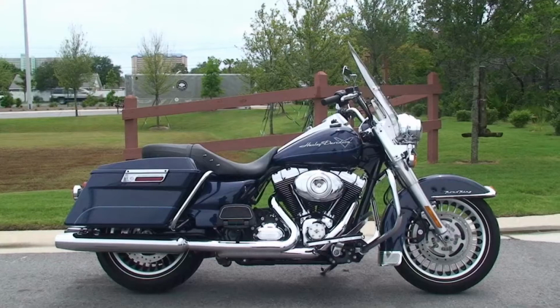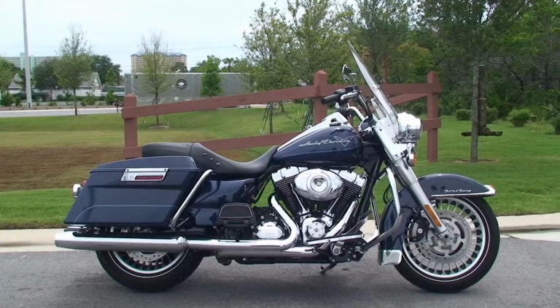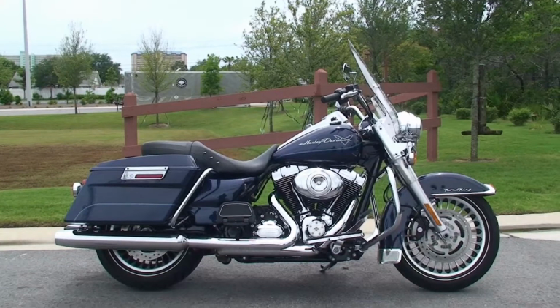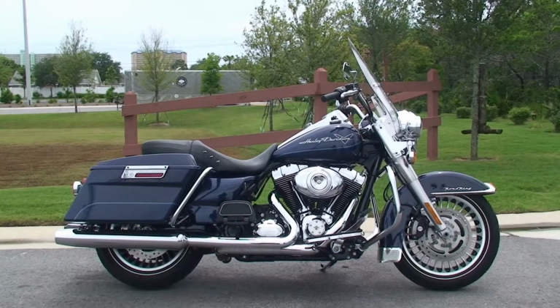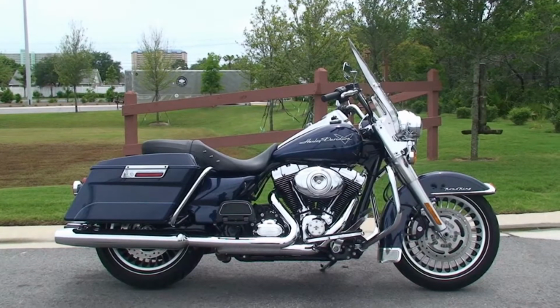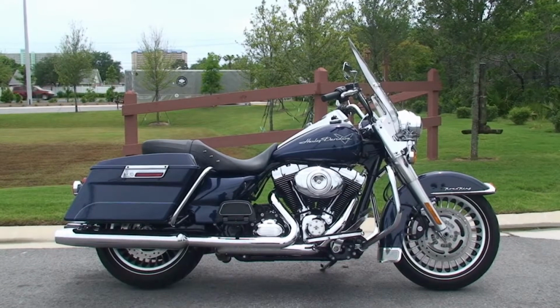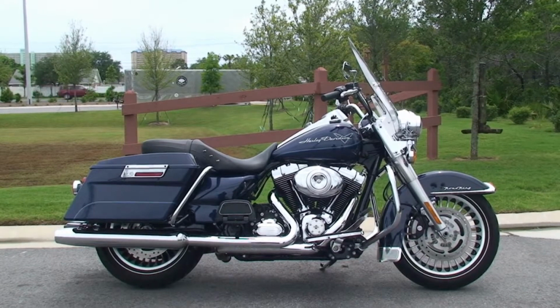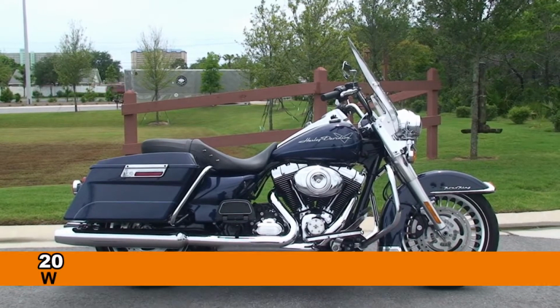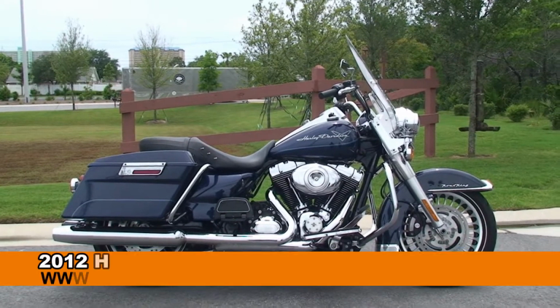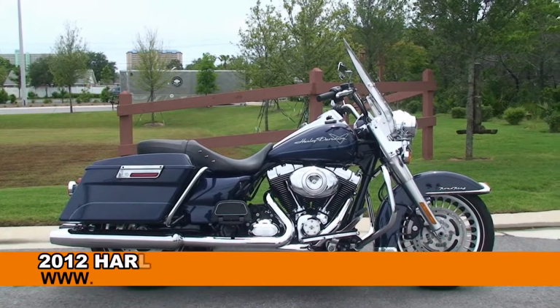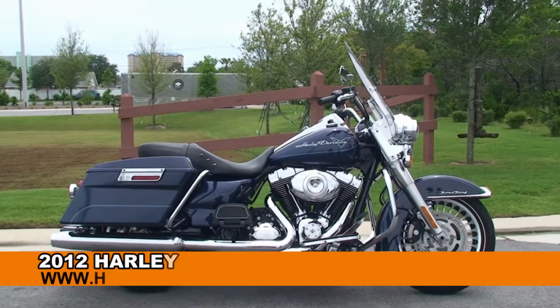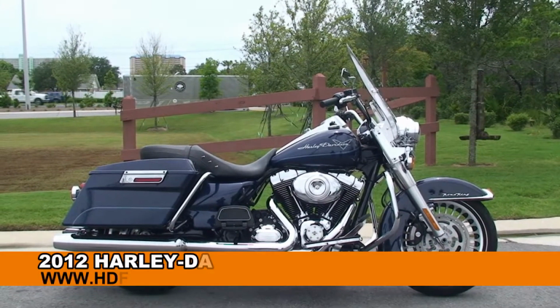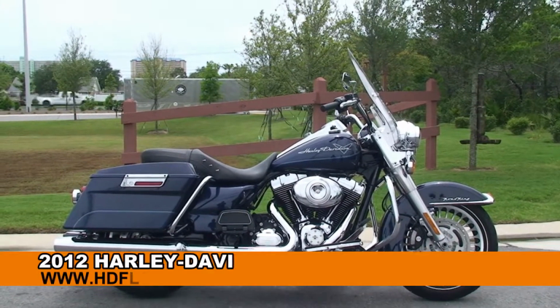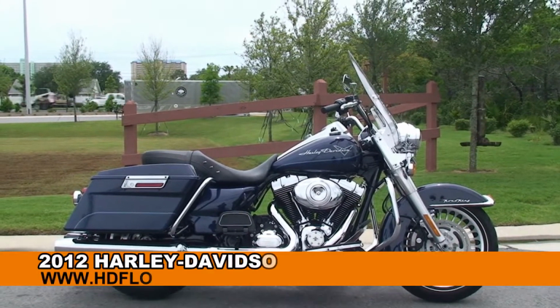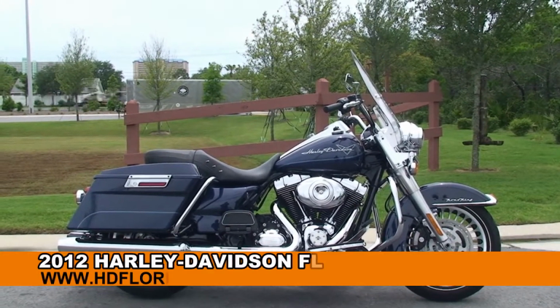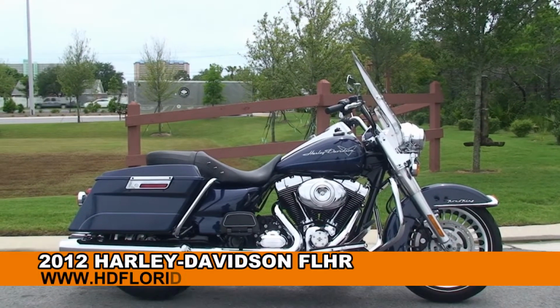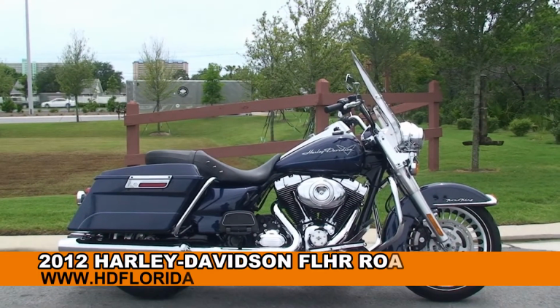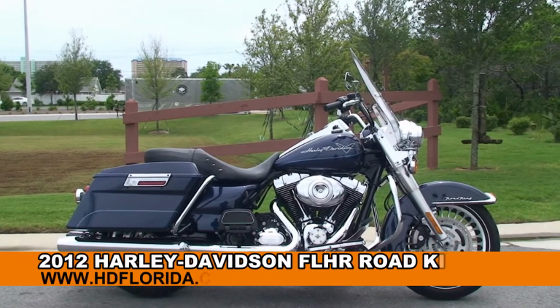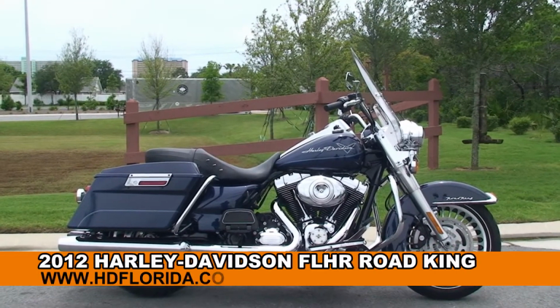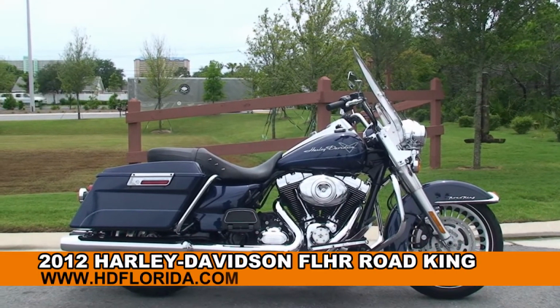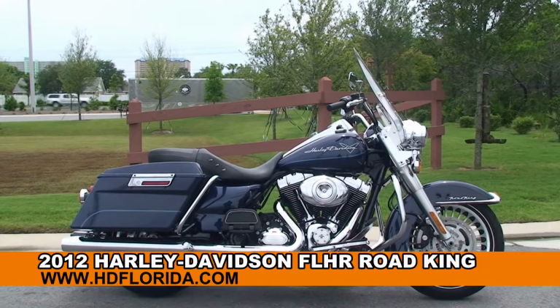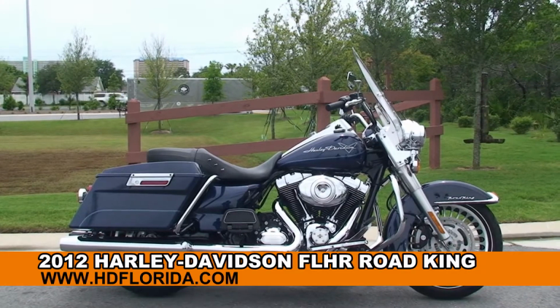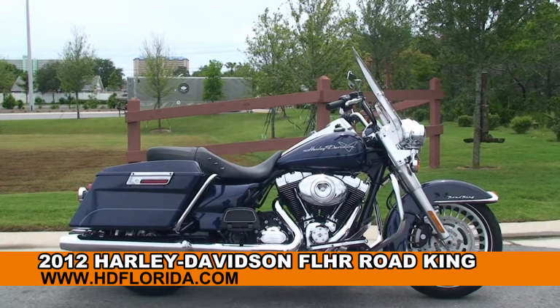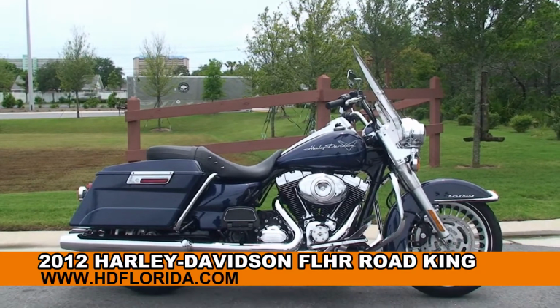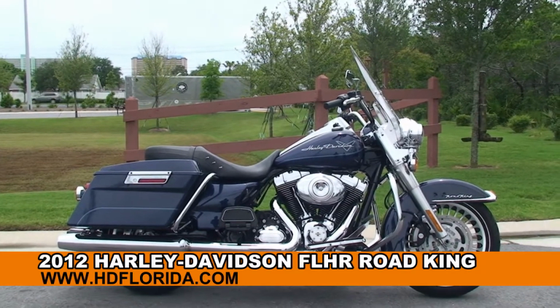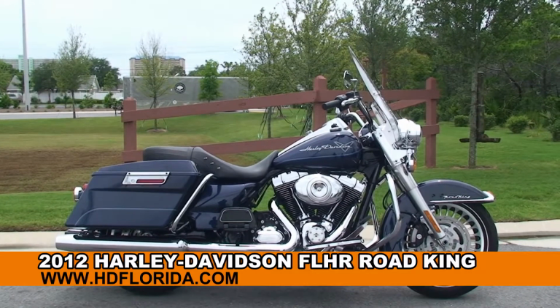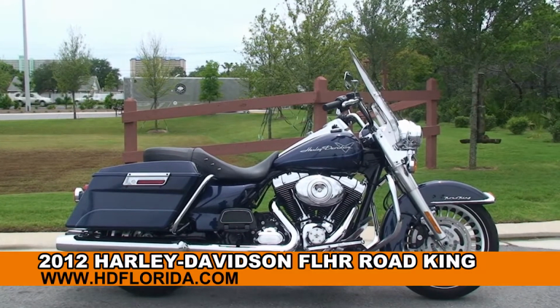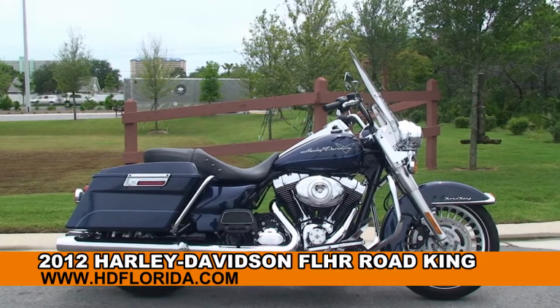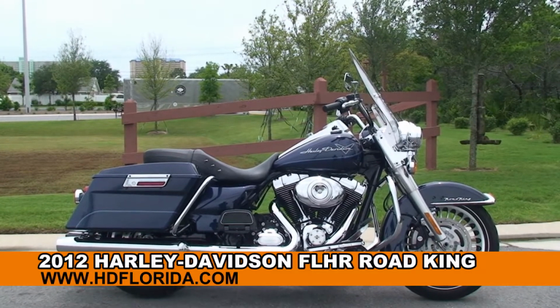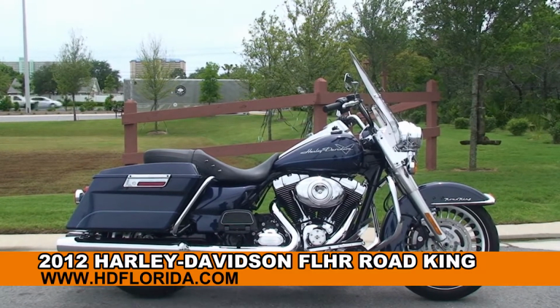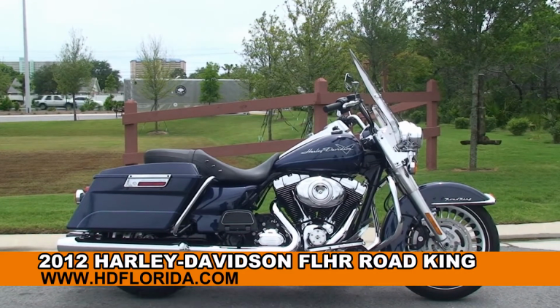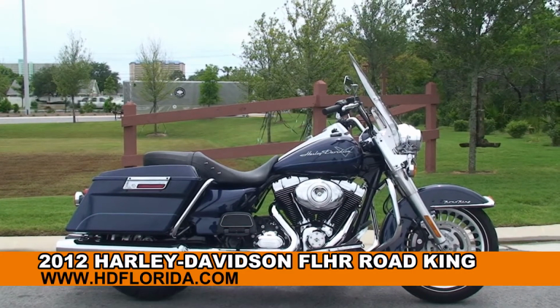Welcome everyone to the world-famous Harley-Davidson of Panama City Beach. Today I've got for you this first string used 2012 Road King.